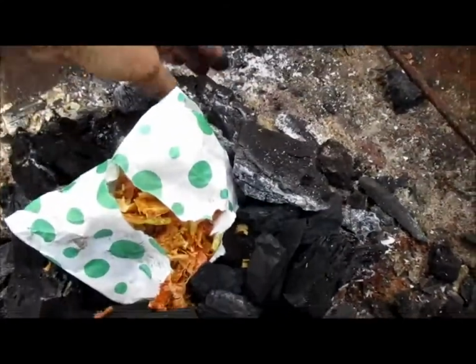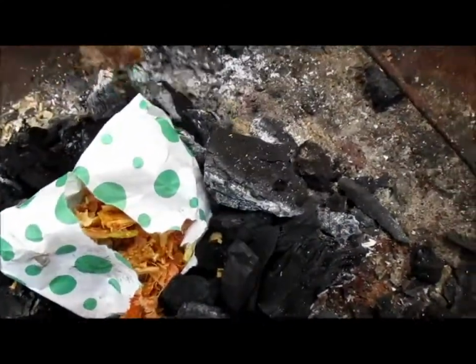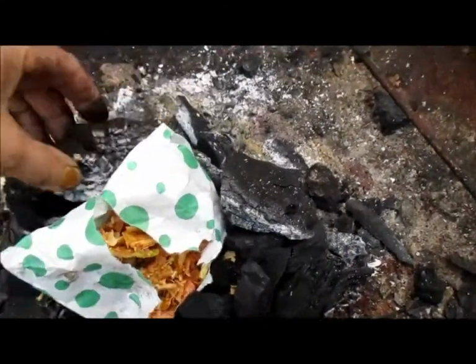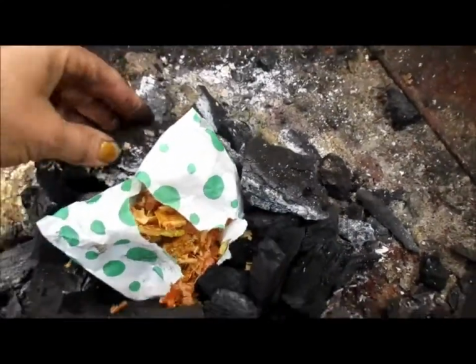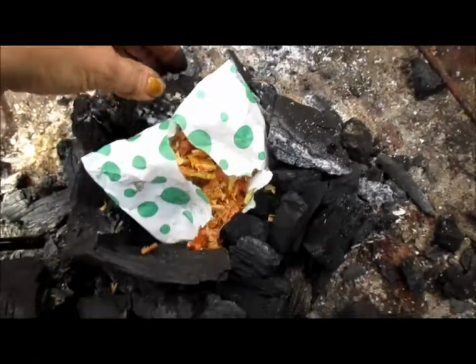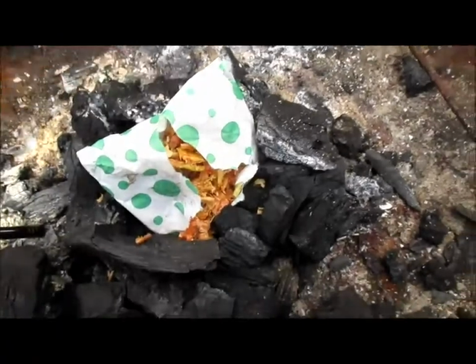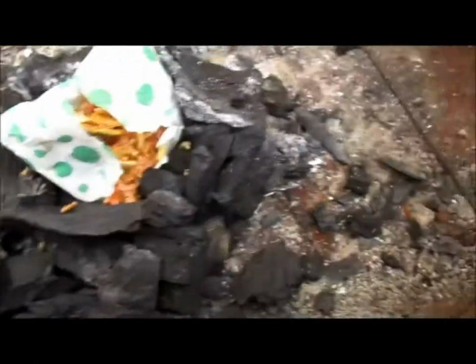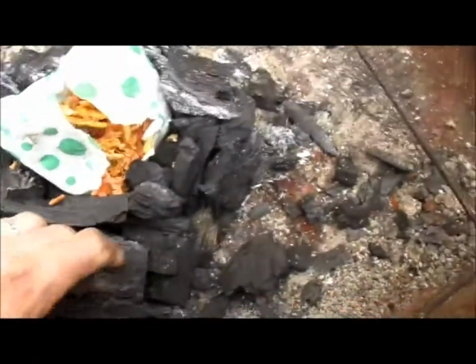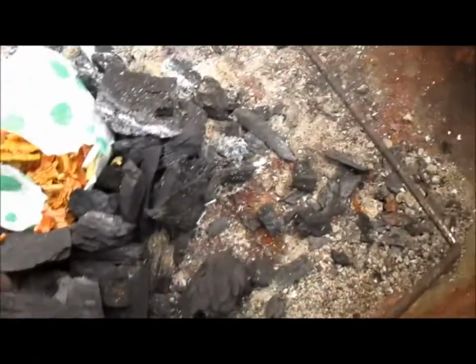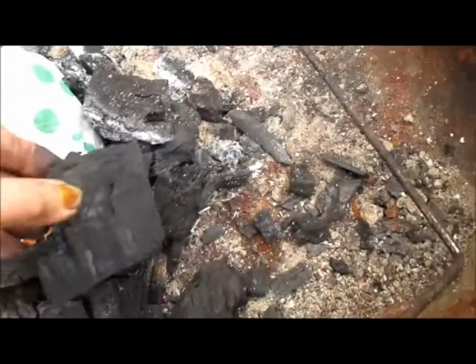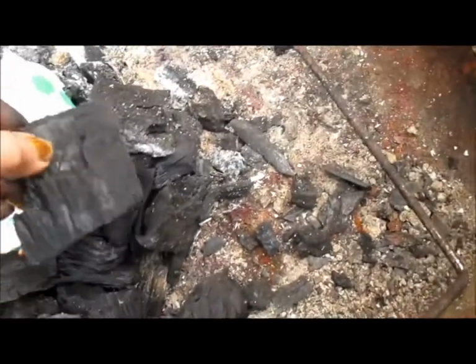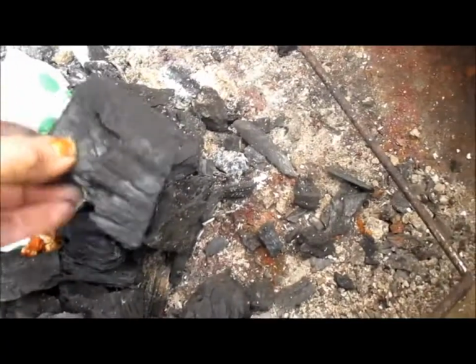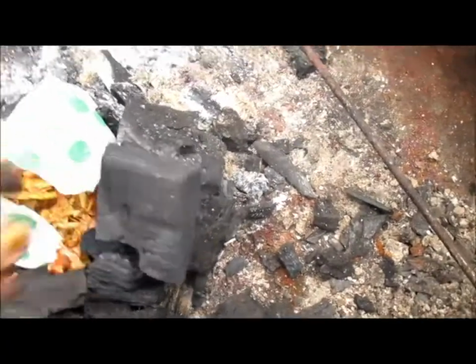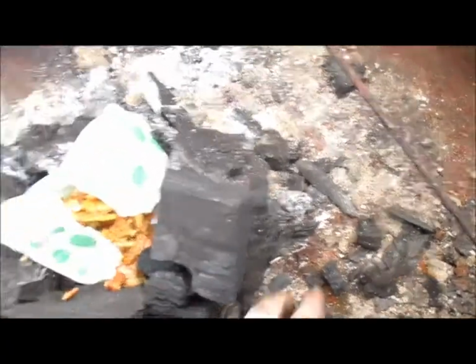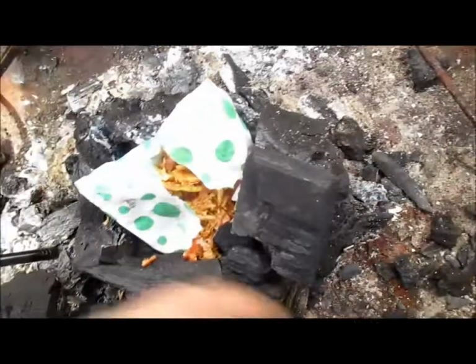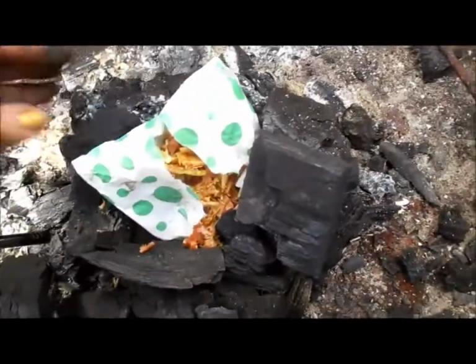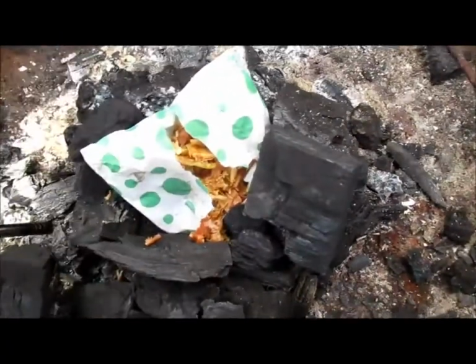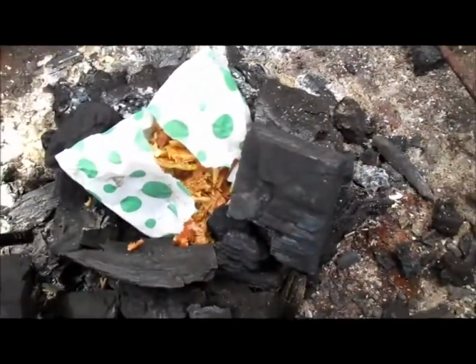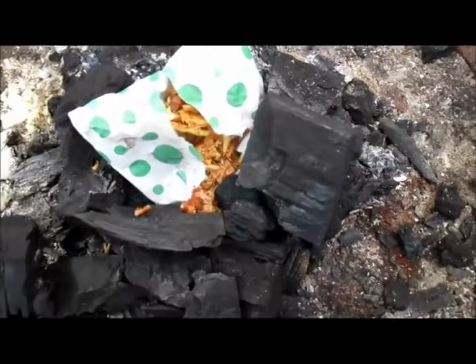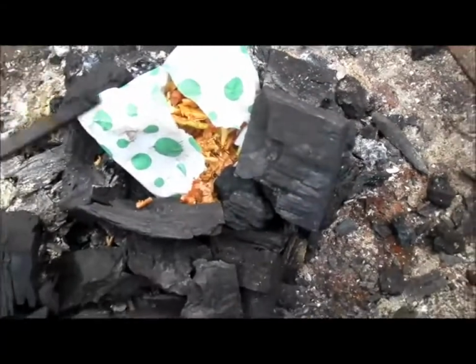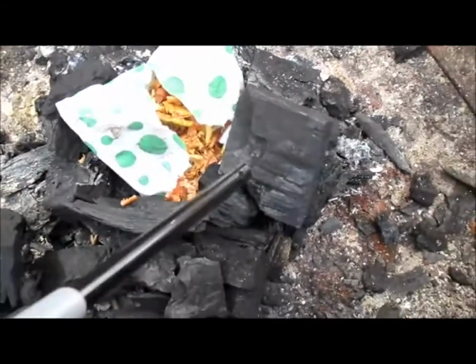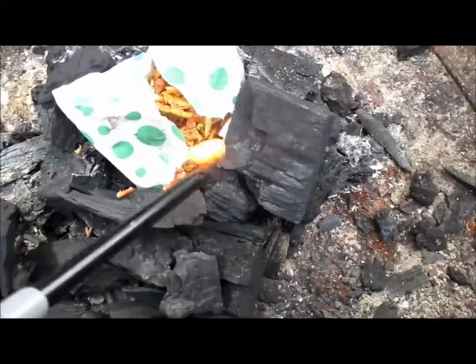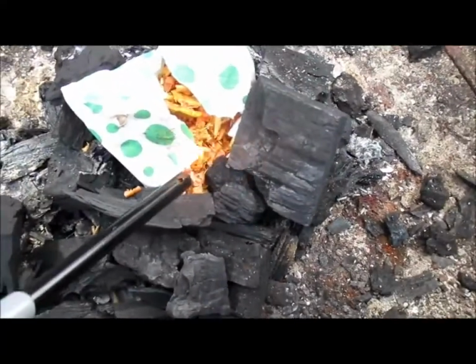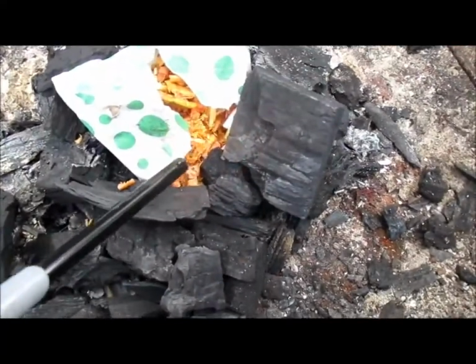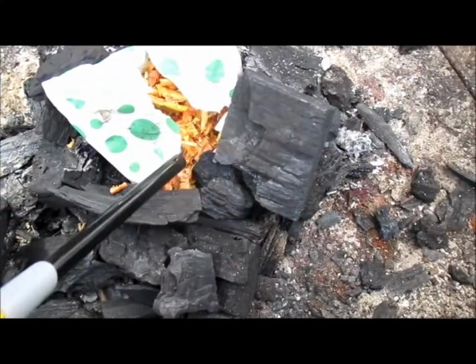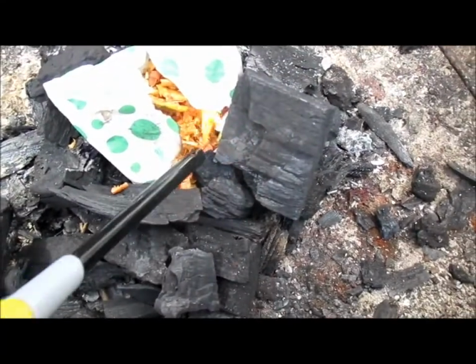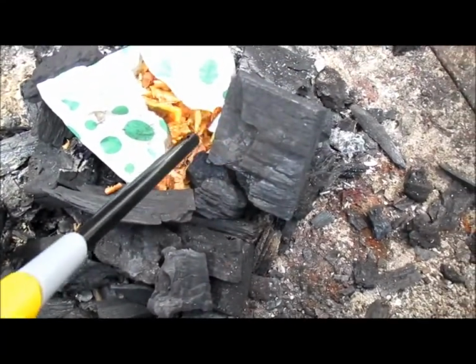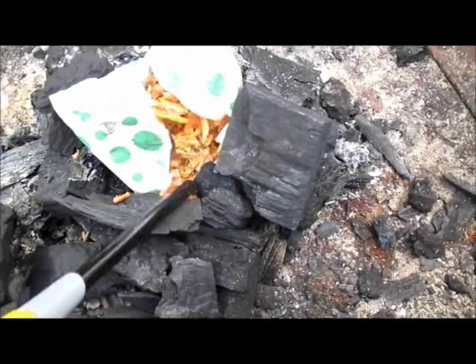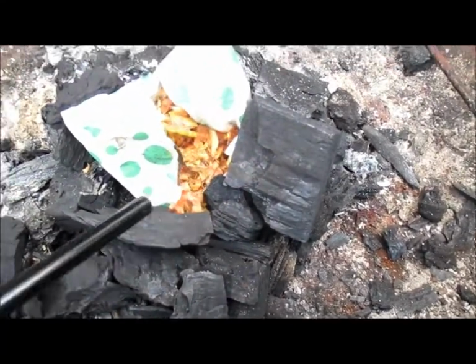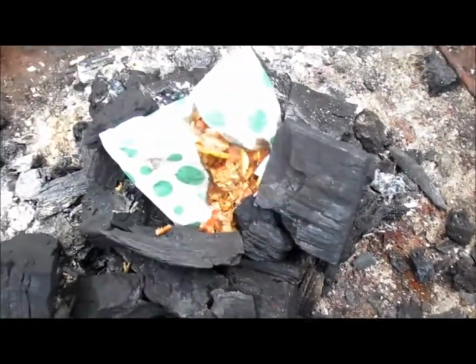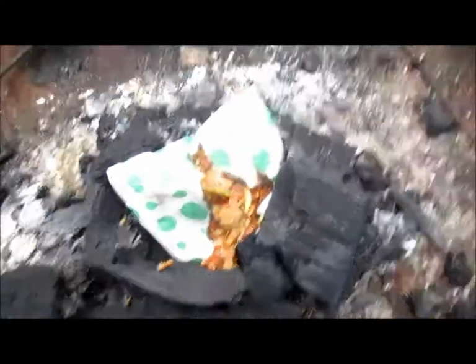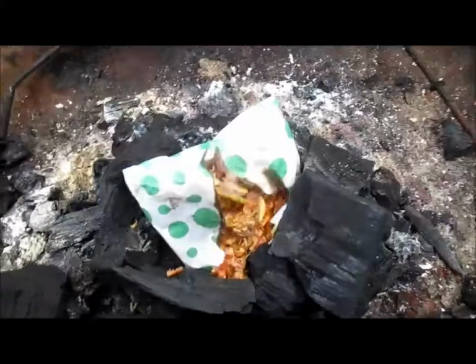I've got some charcoal left over from our last barbecue. I've just been piling that up — it gets so far and you simply light it. It gets away straight away.